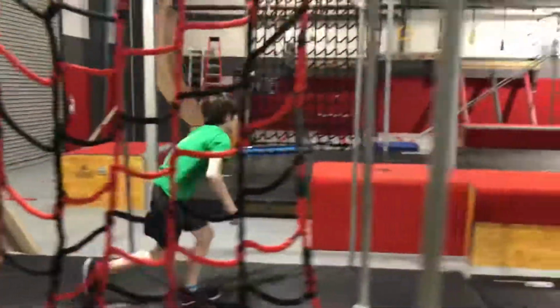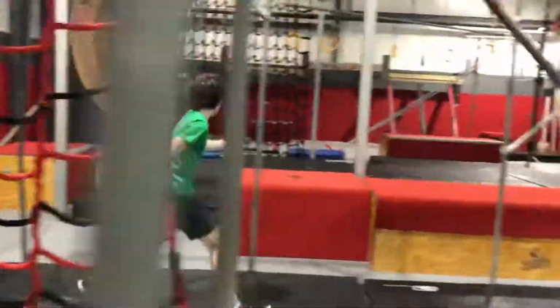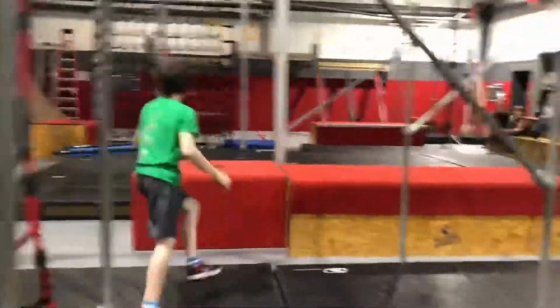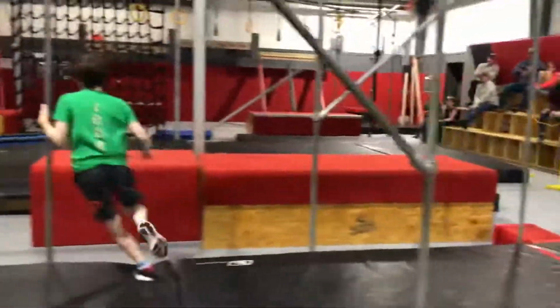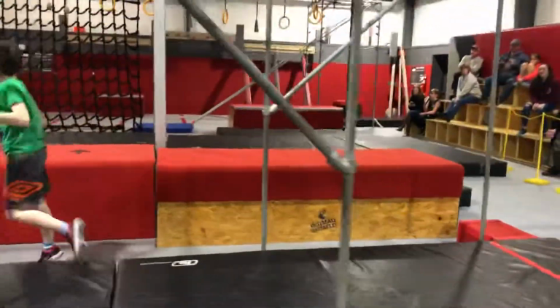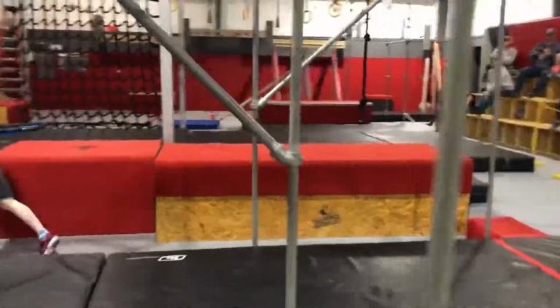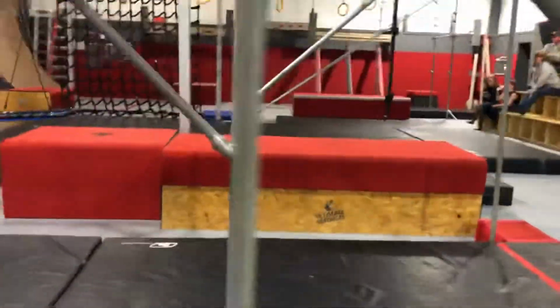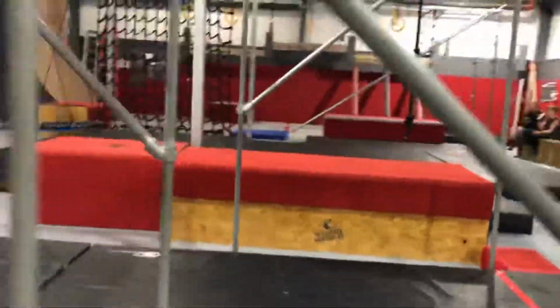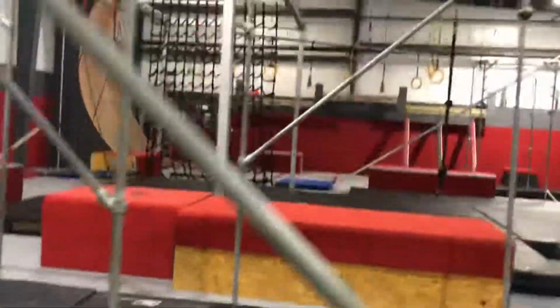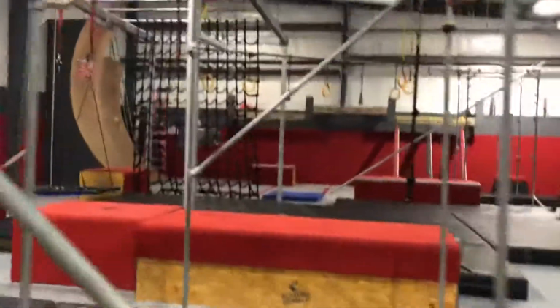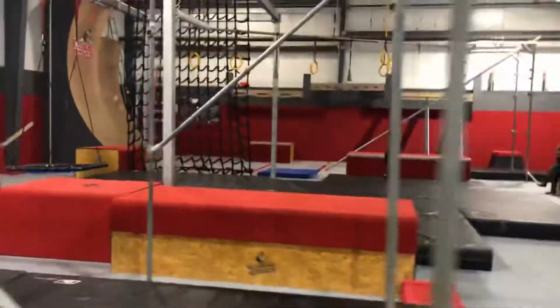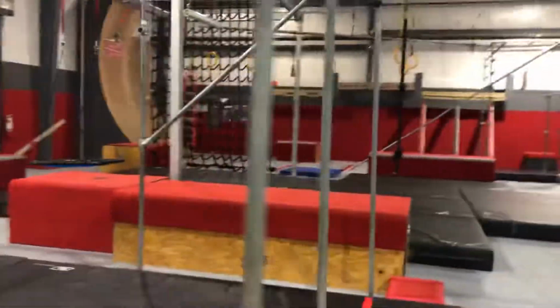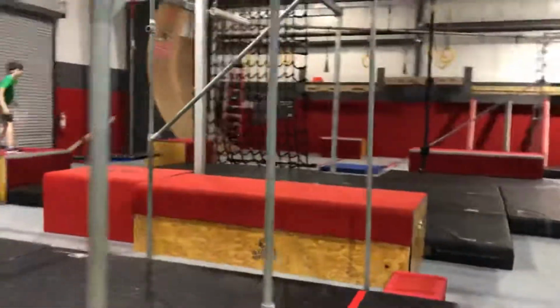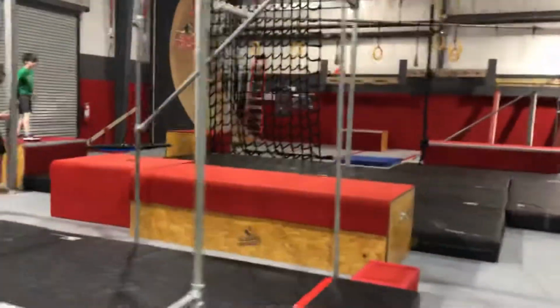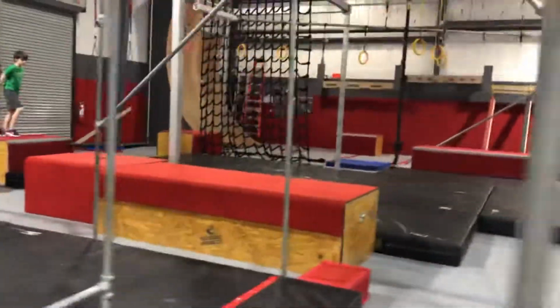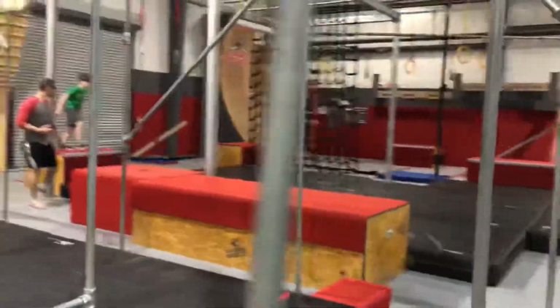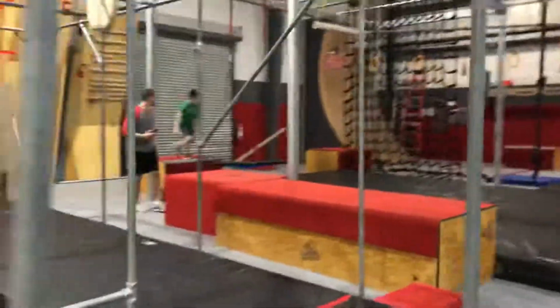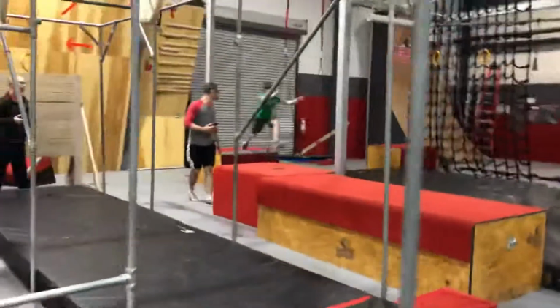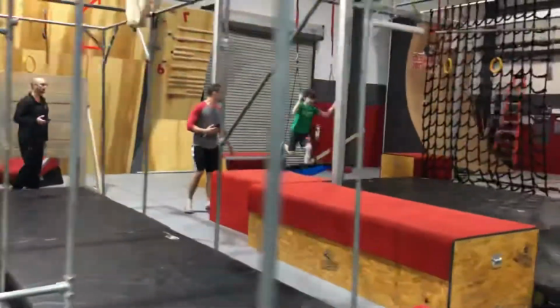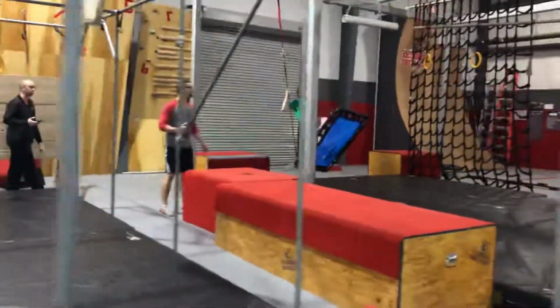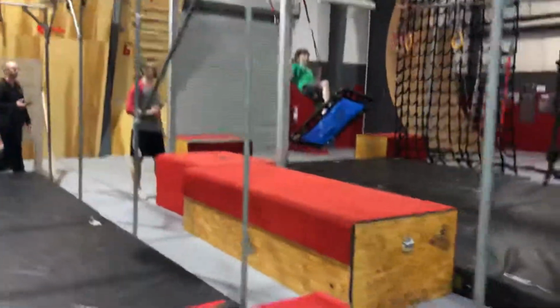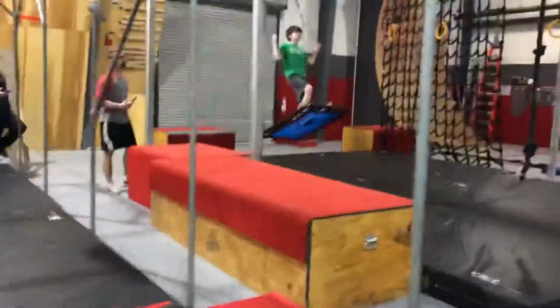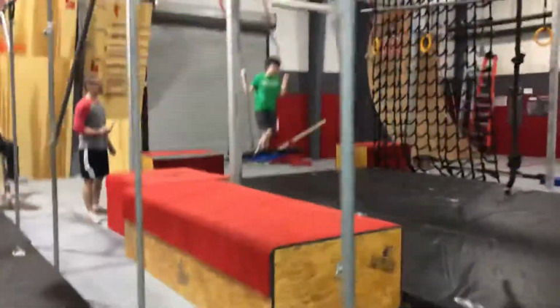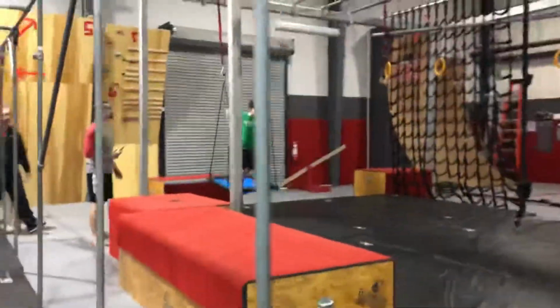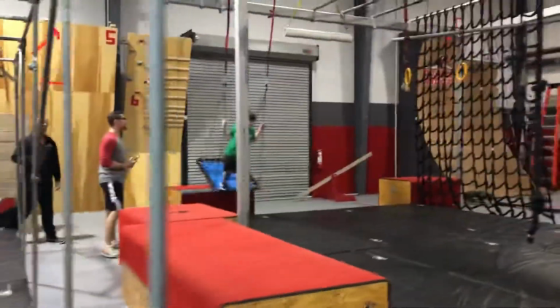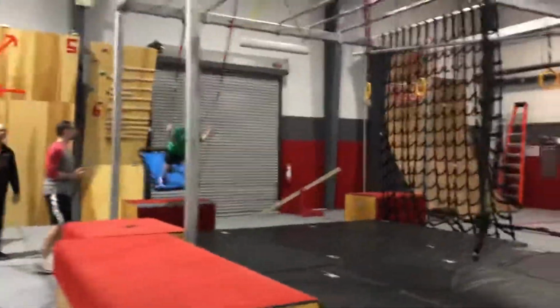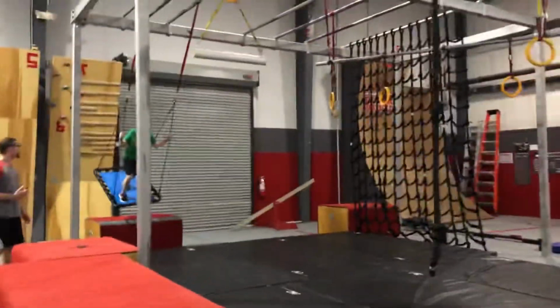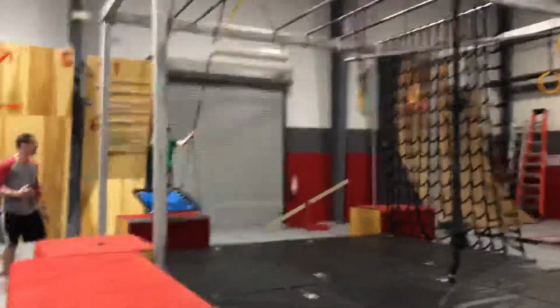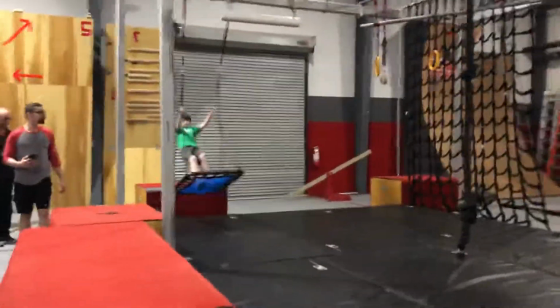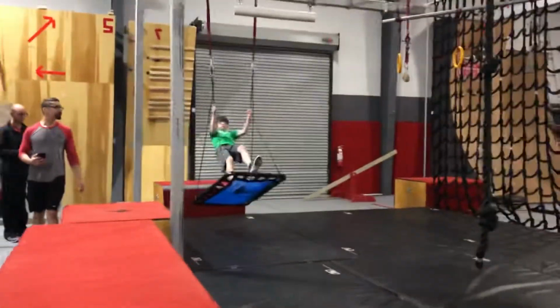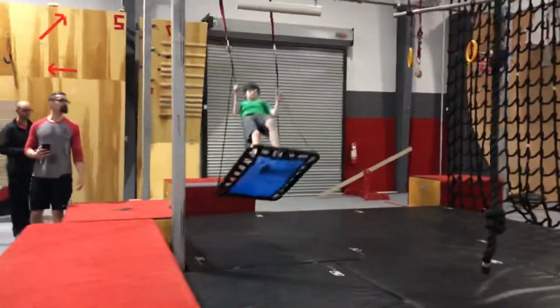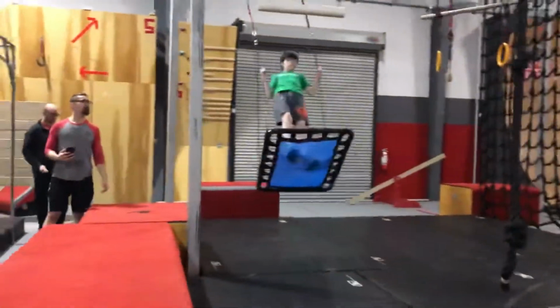Tootie, swing! Good swing! That's a fight! We are ready as you can. Go, Jay! Good swing! Yeah!